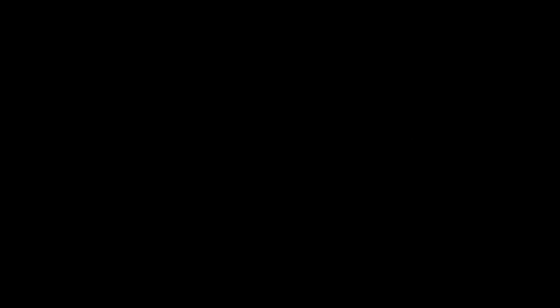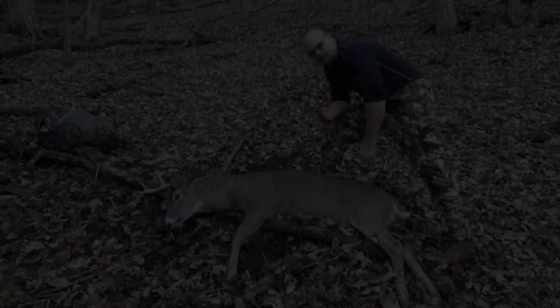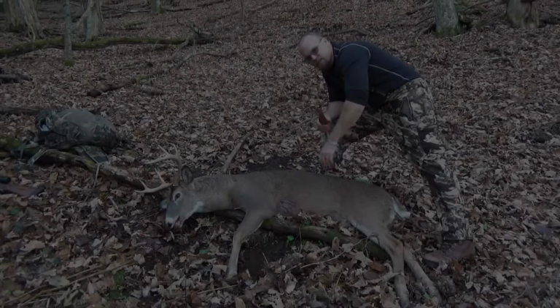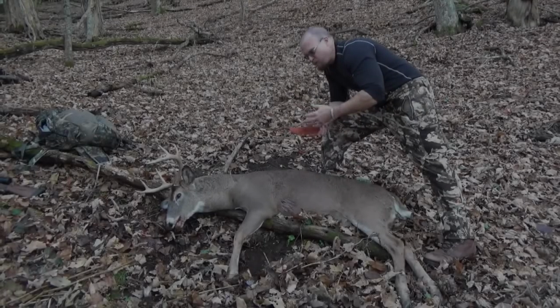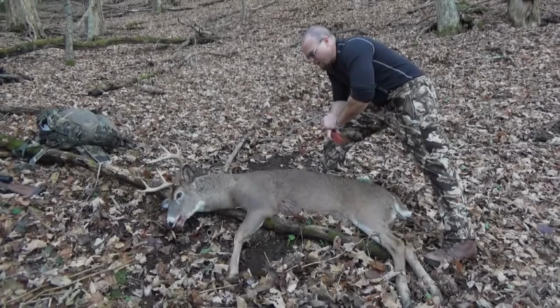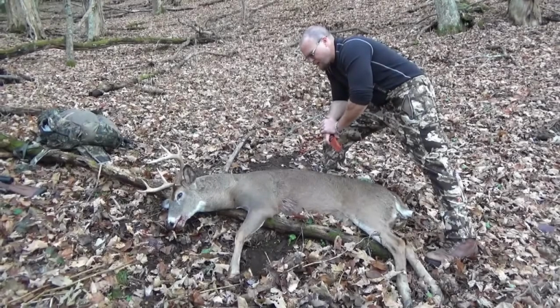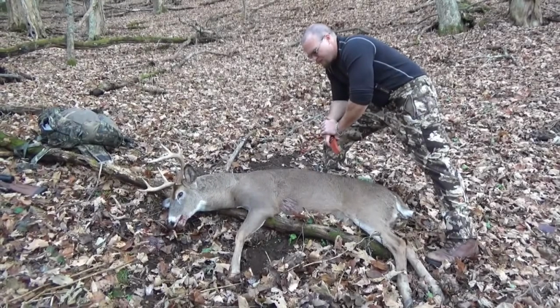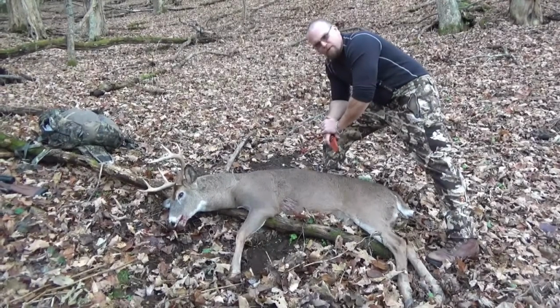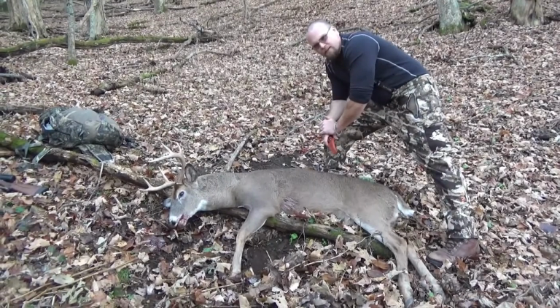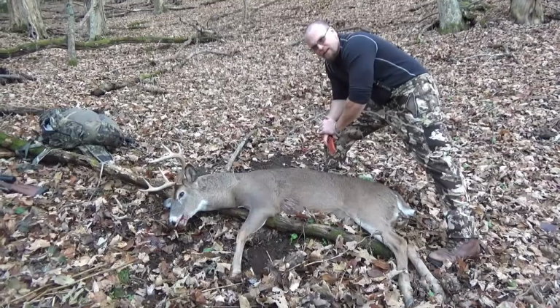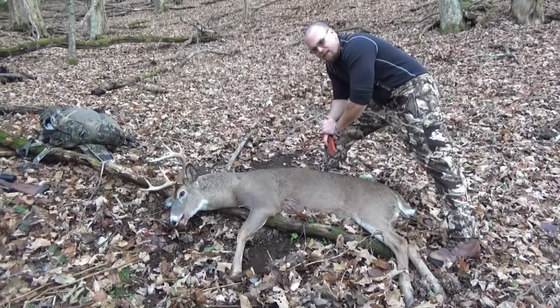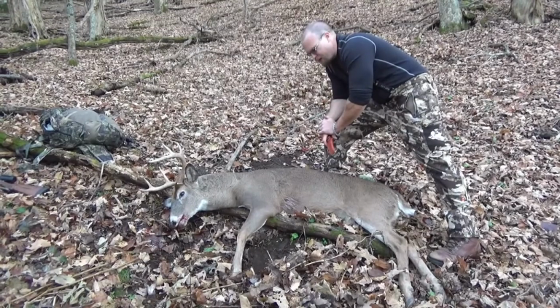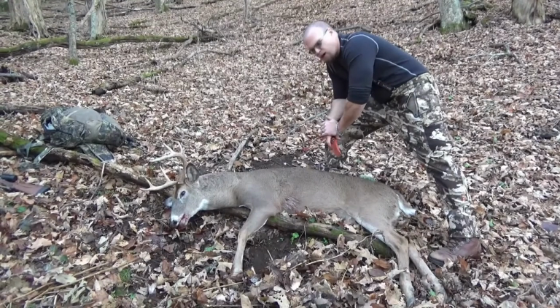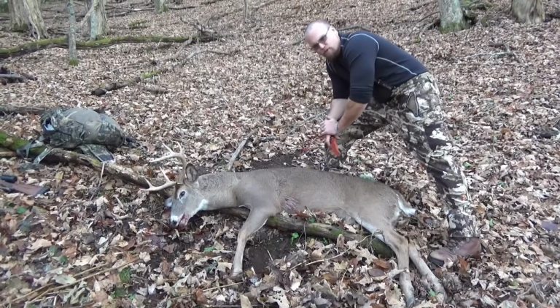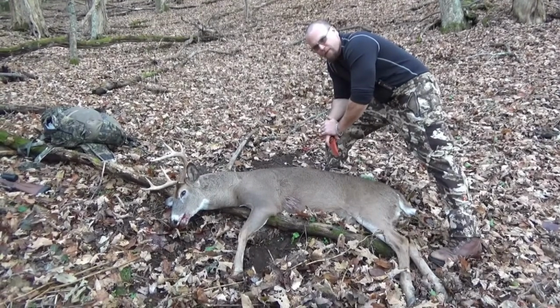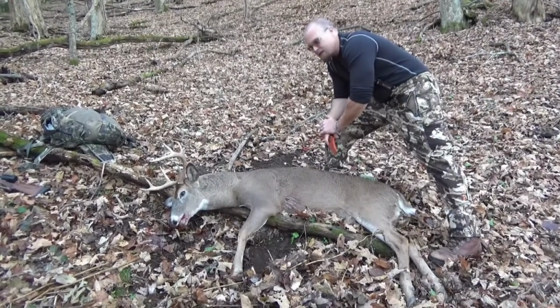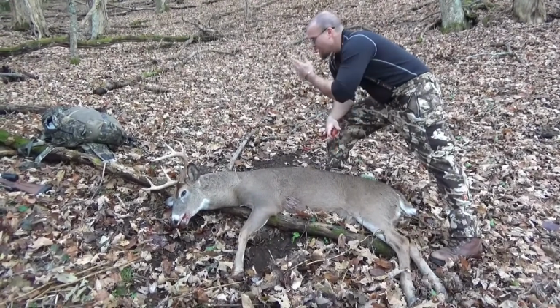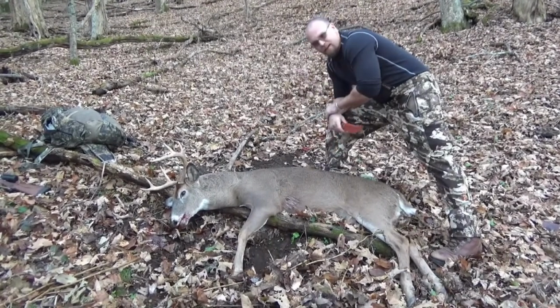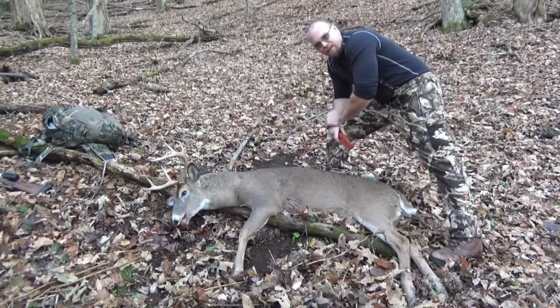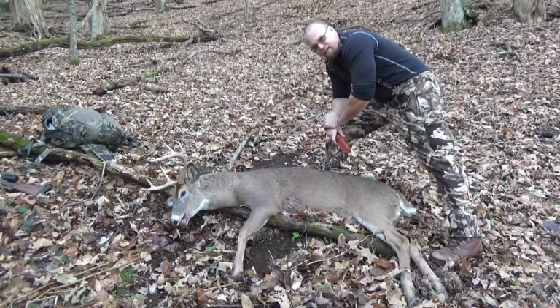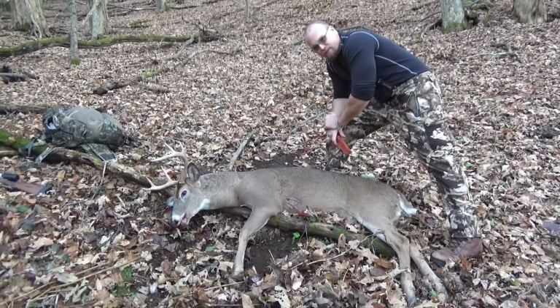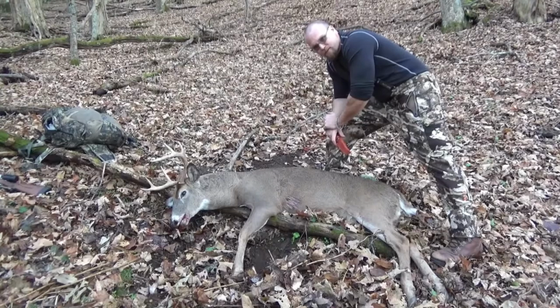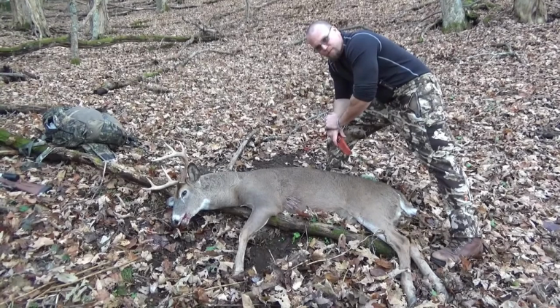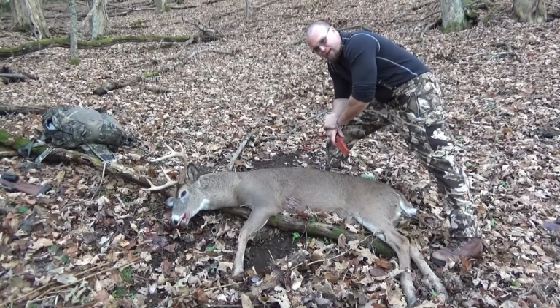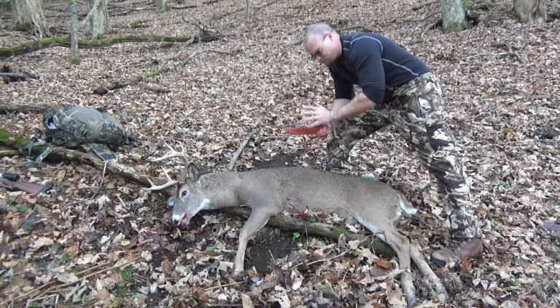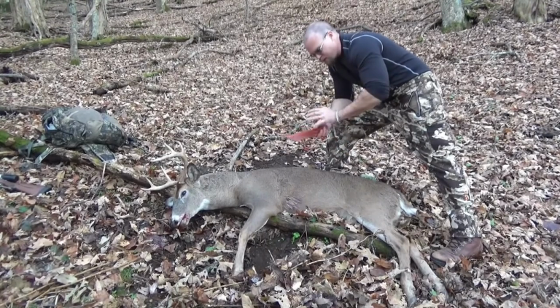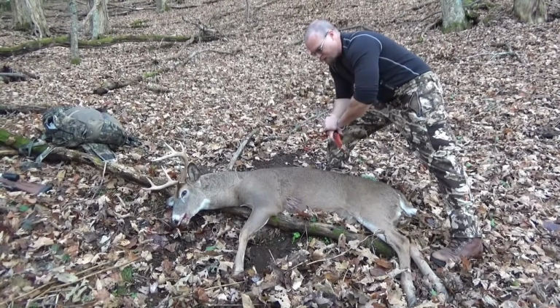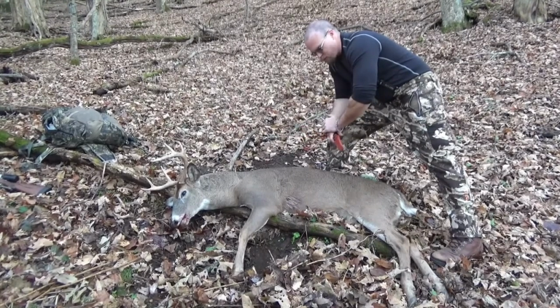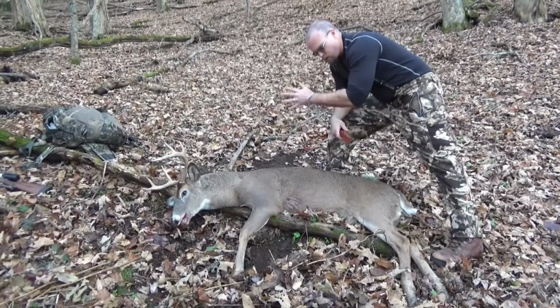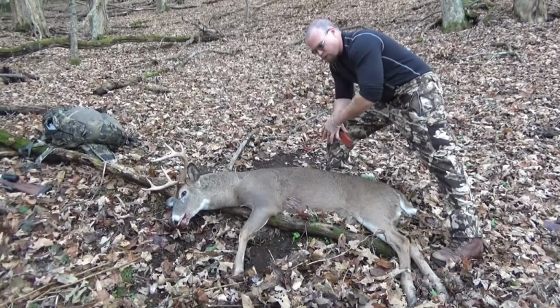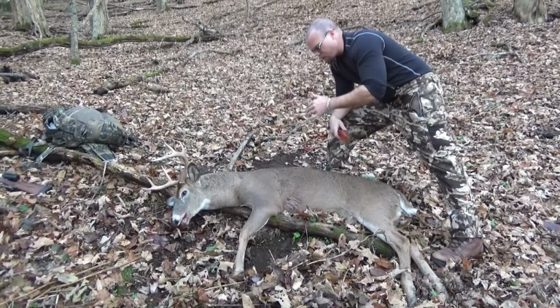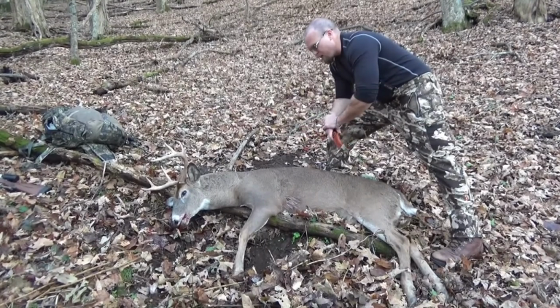I've got my buck down. I'm way back in here and I do not want to drag him out. I've got an Eberly Stock Just One pack, perfect for quartering them up and bringing them out.